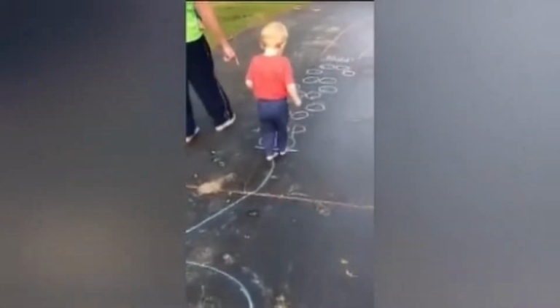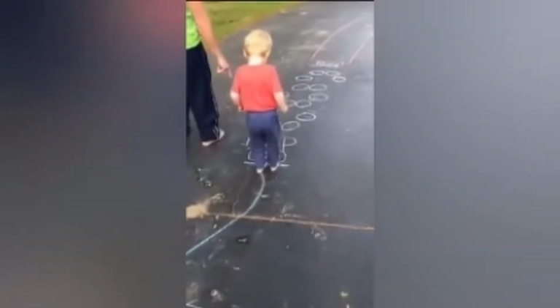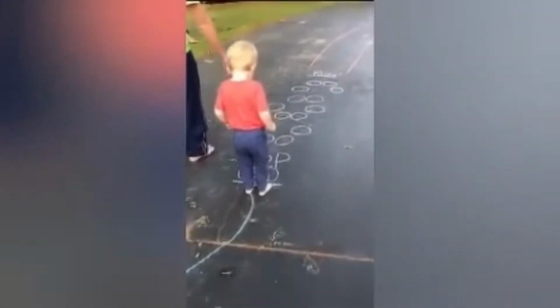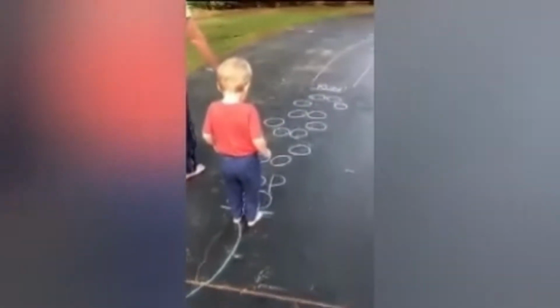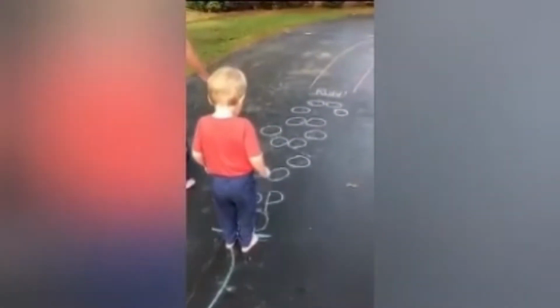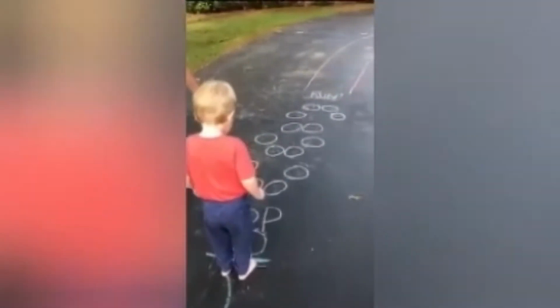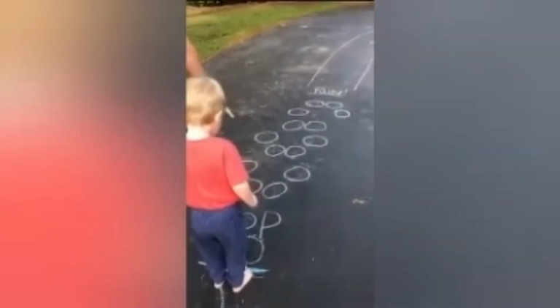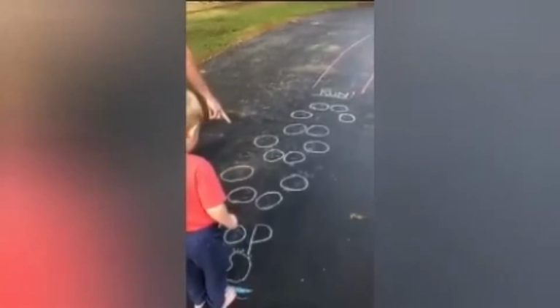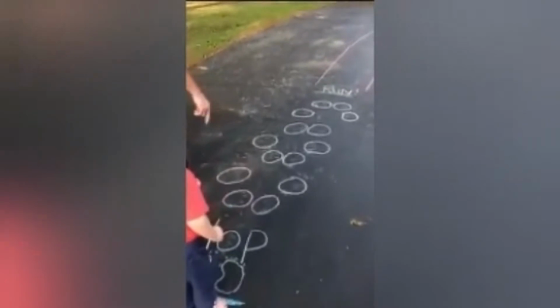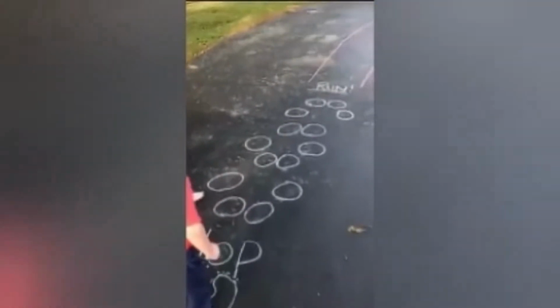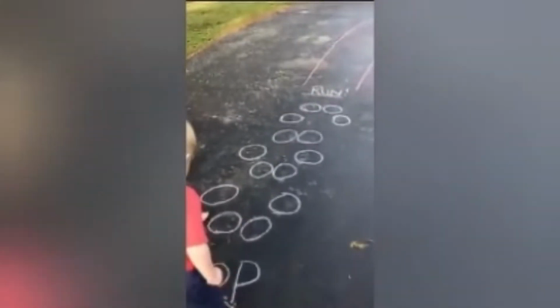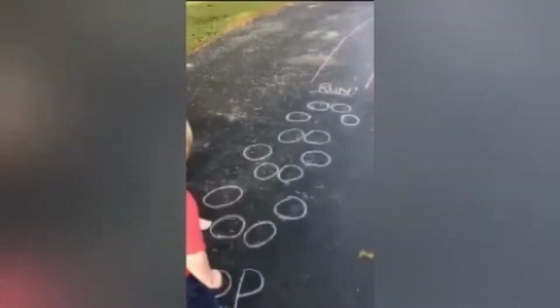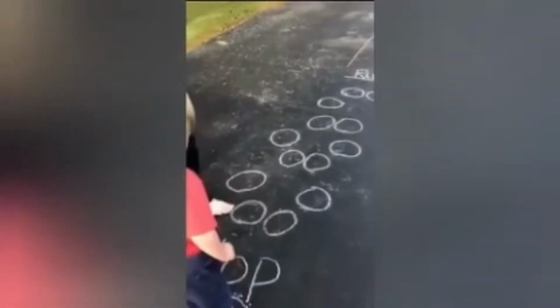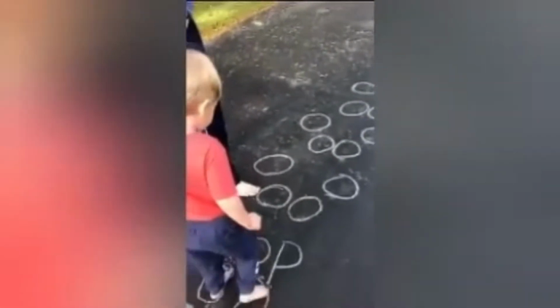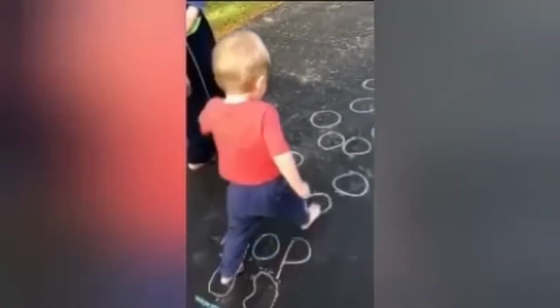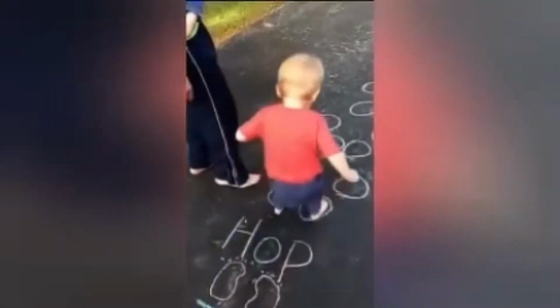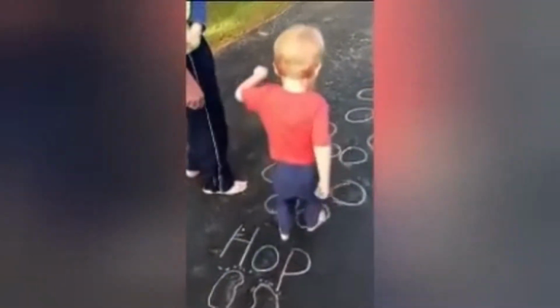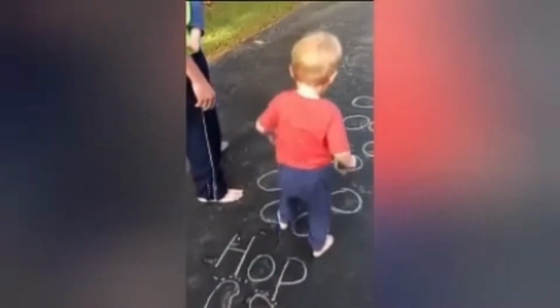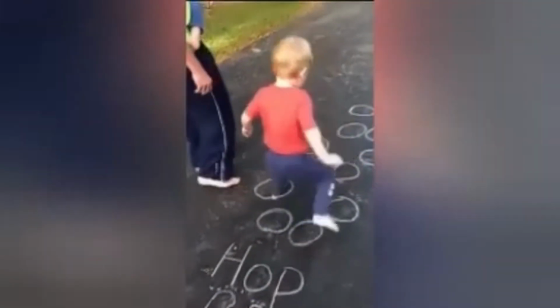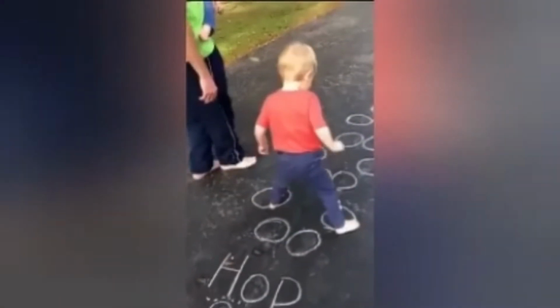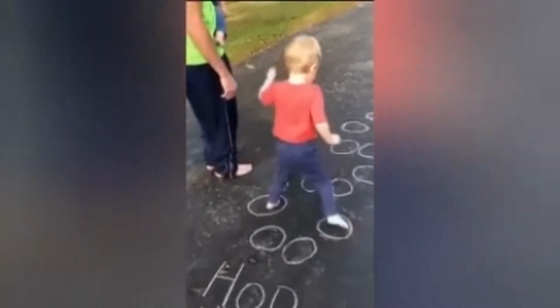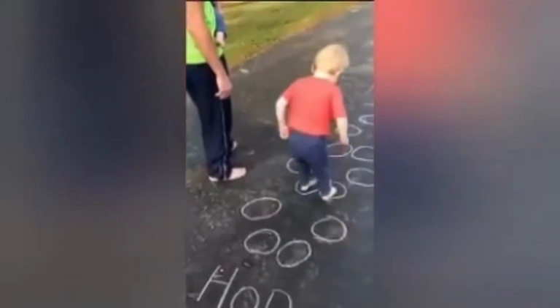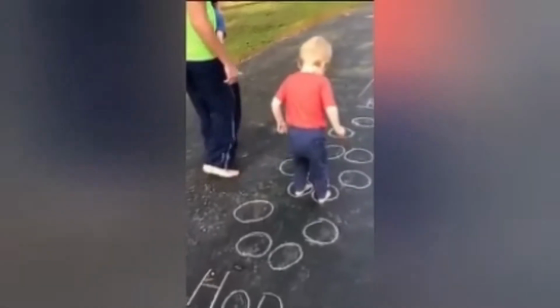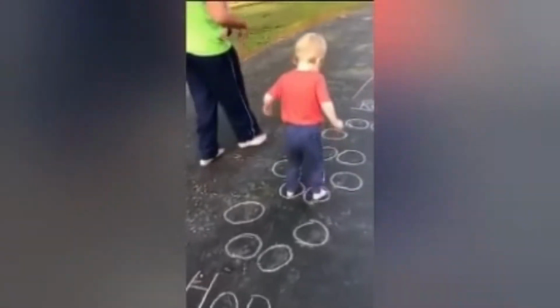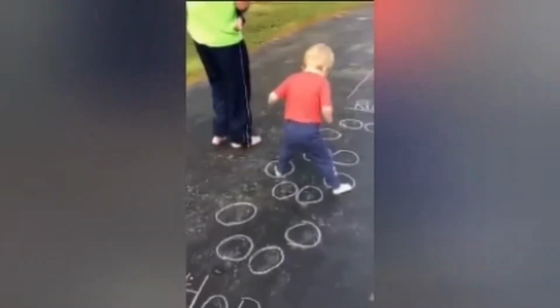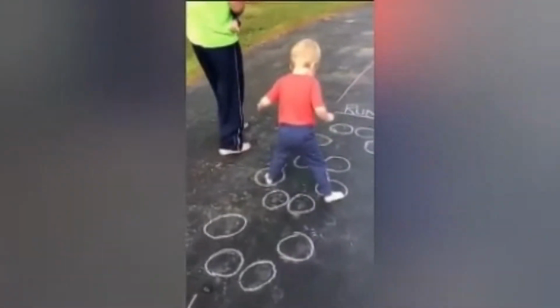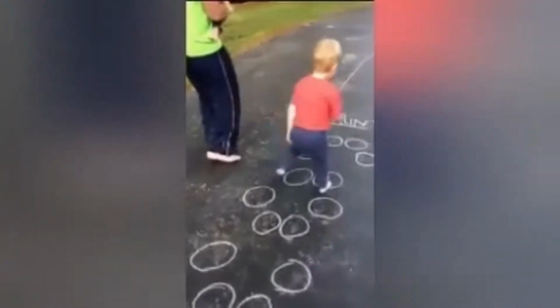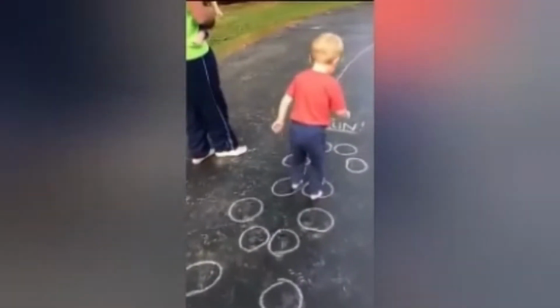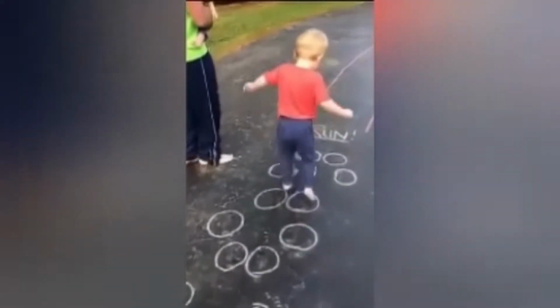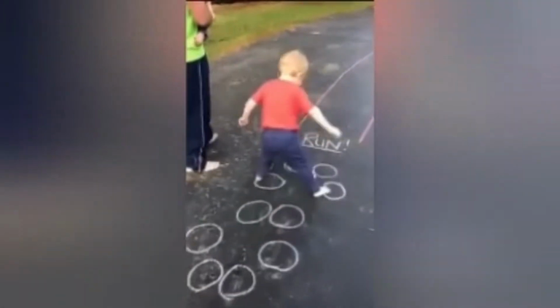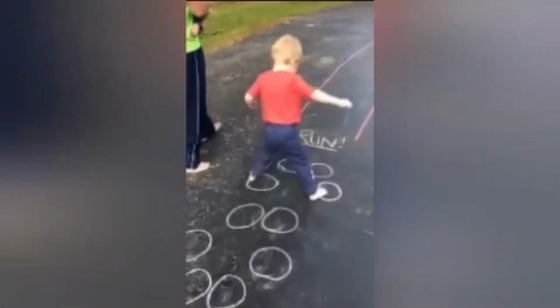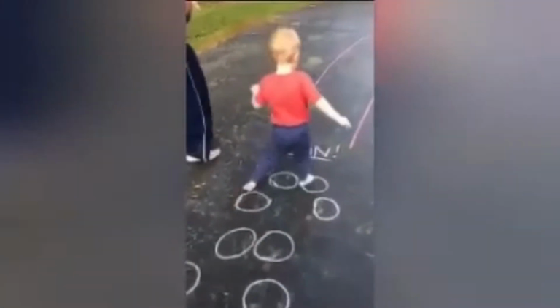Ready to hop. Here, hop. Put your feet here. Ready, hop. Out. Good job. In, out, in, out, in.